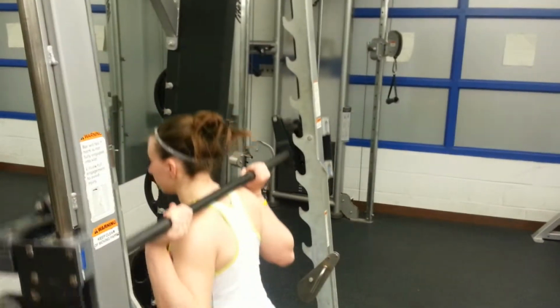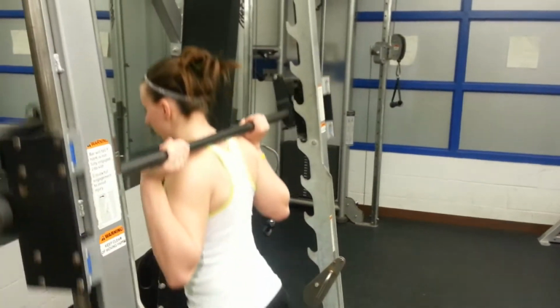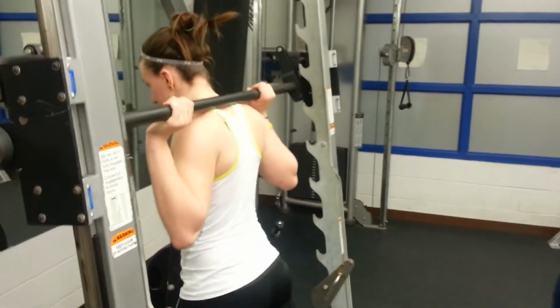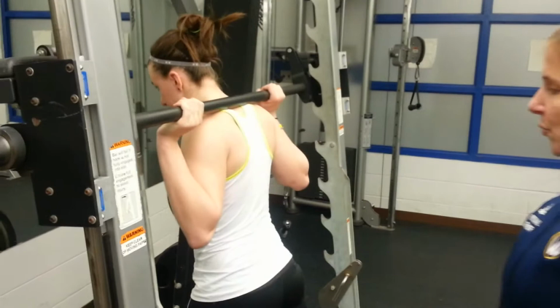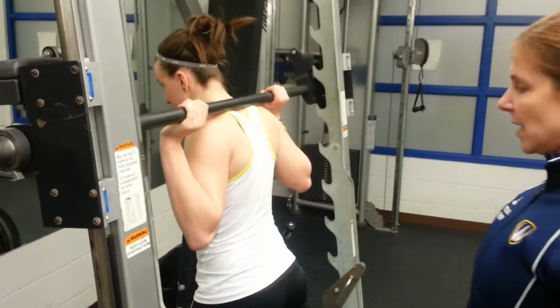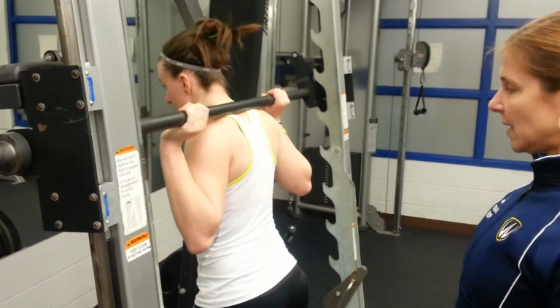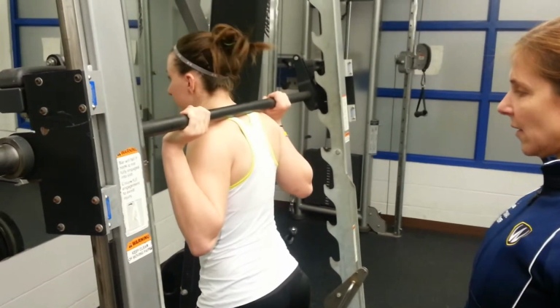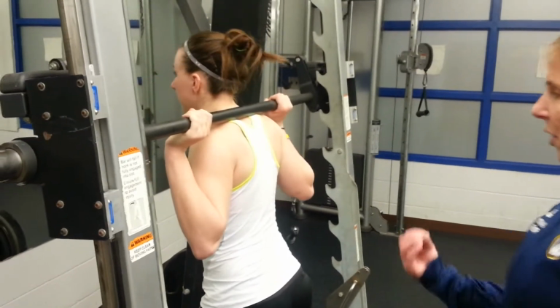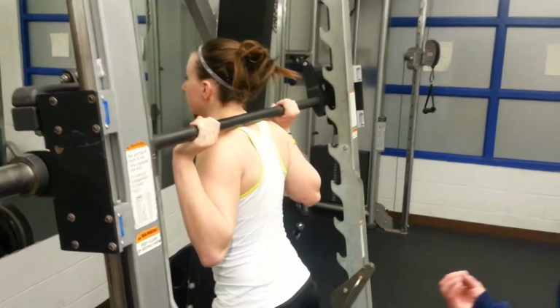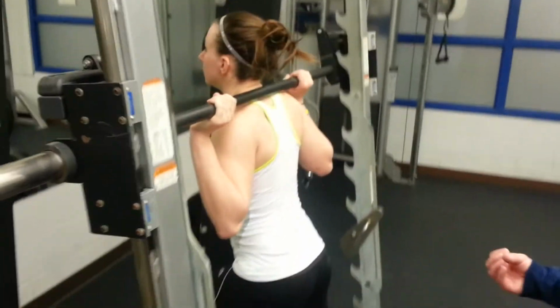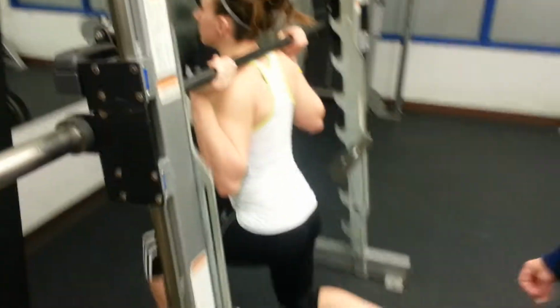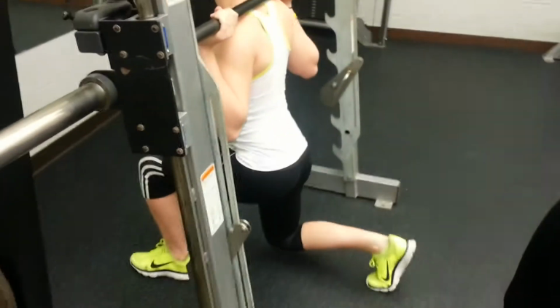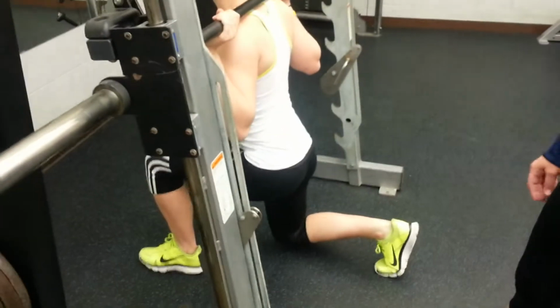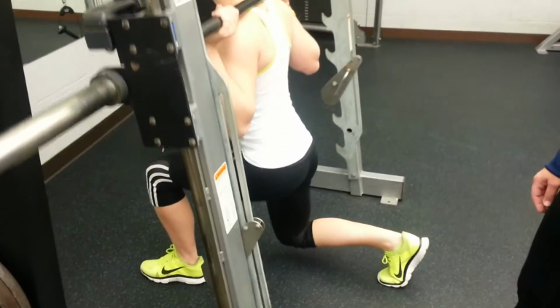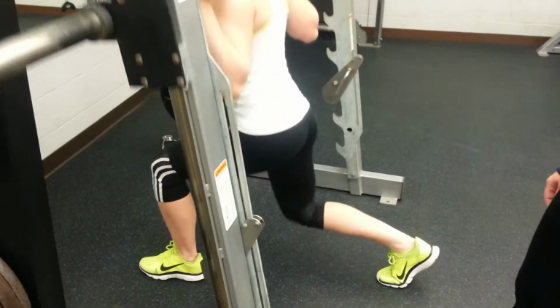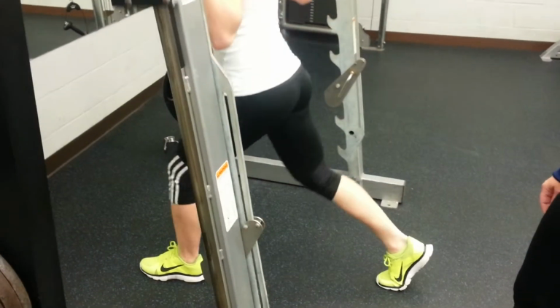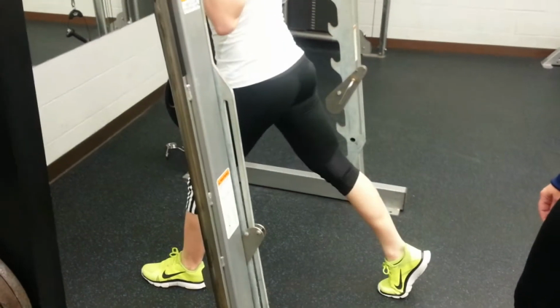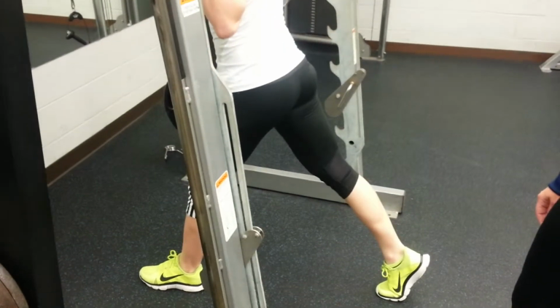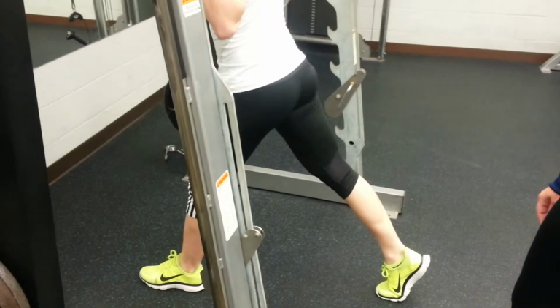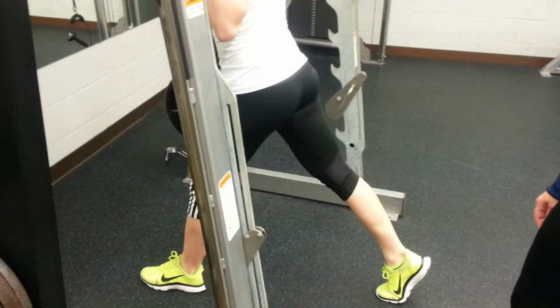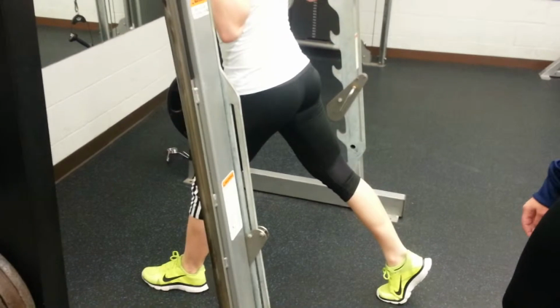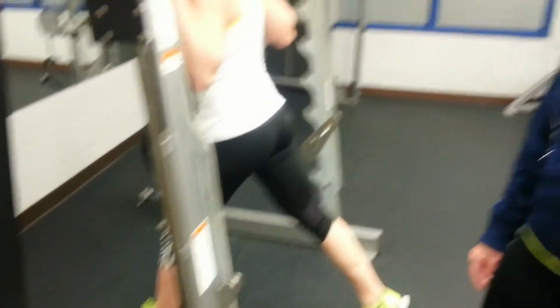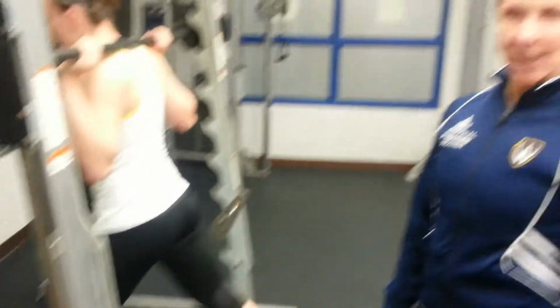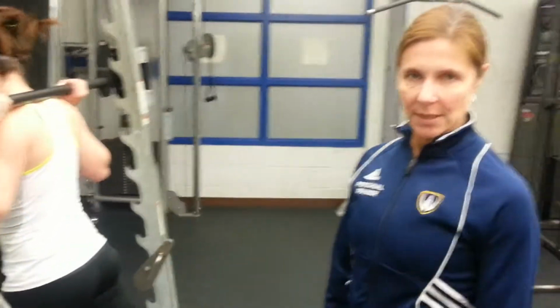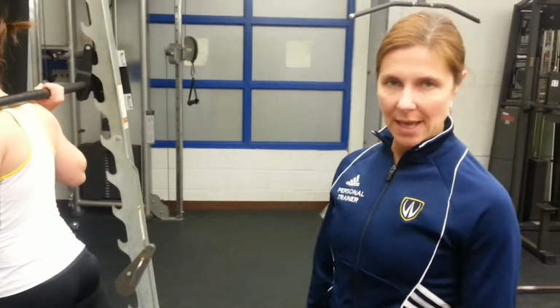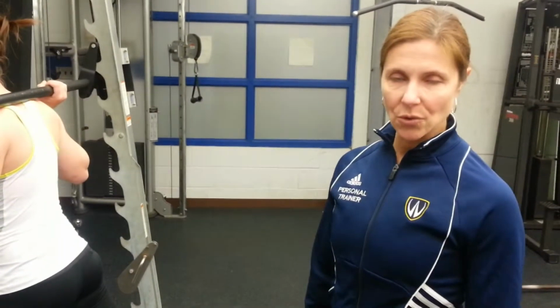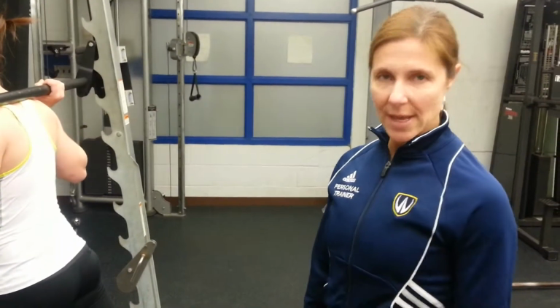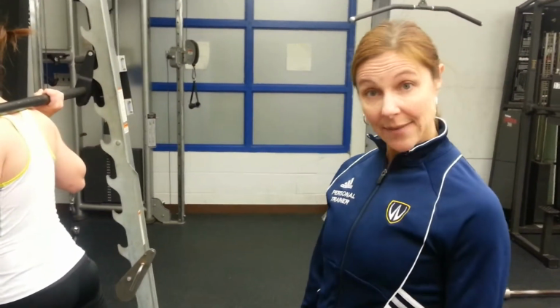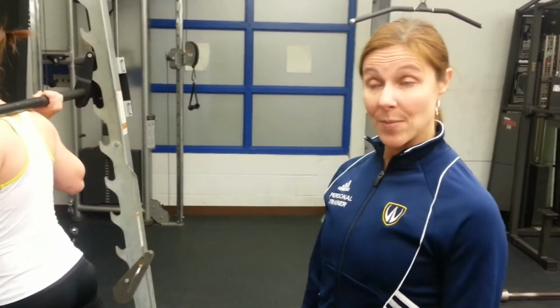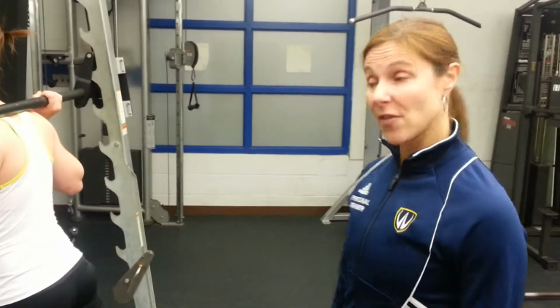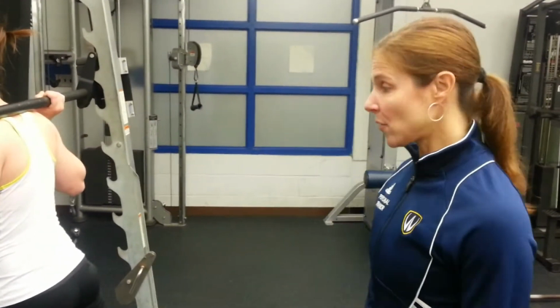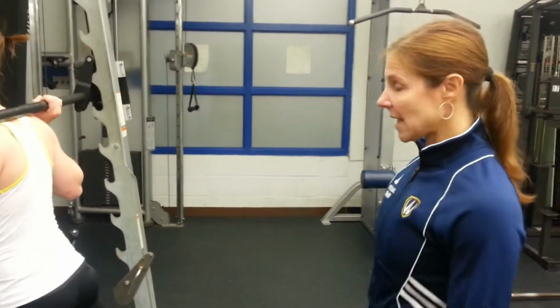Breathe in on the way down and exhale on the way up. You'll do one complete set on one side, then rest, and repeat on the opposing leg.